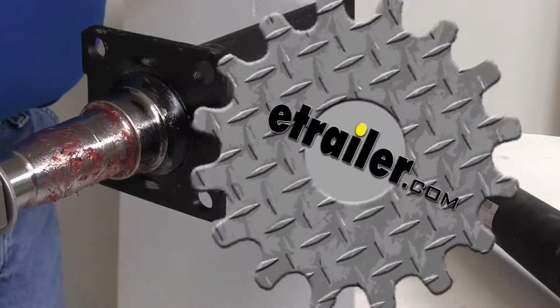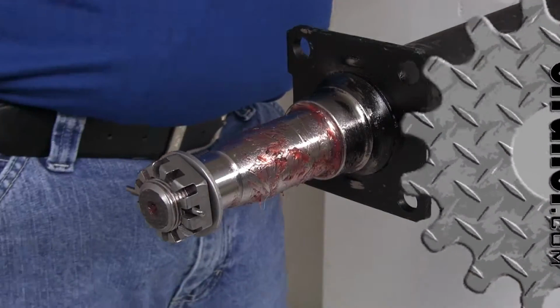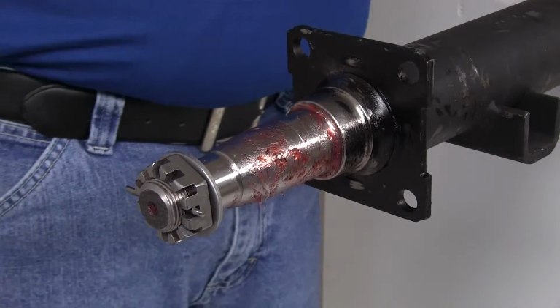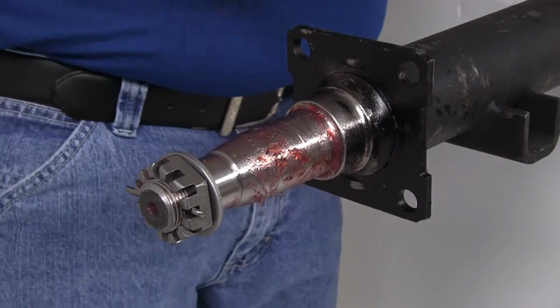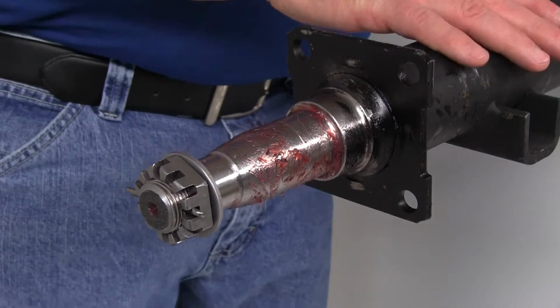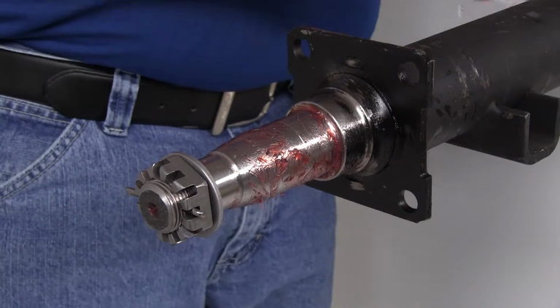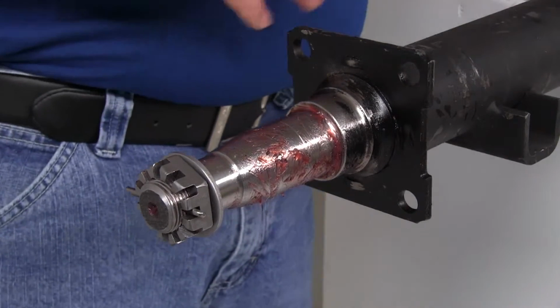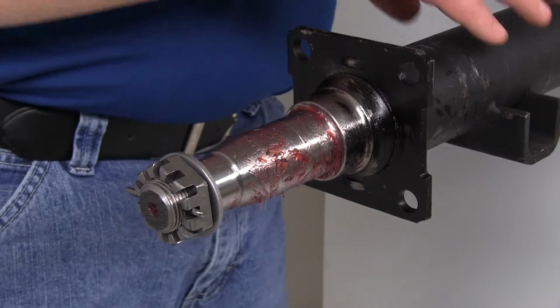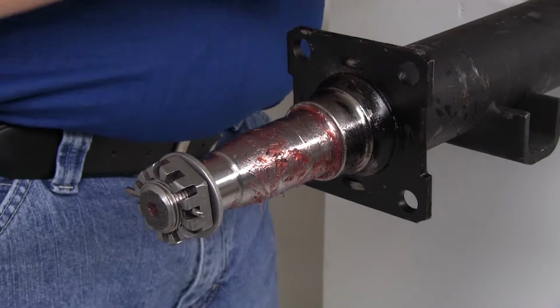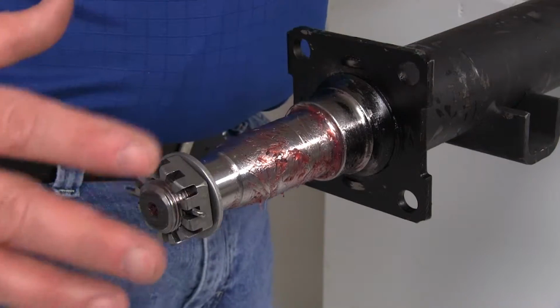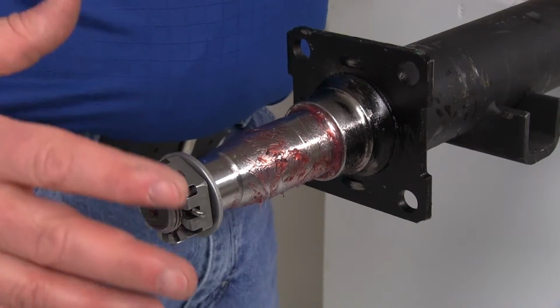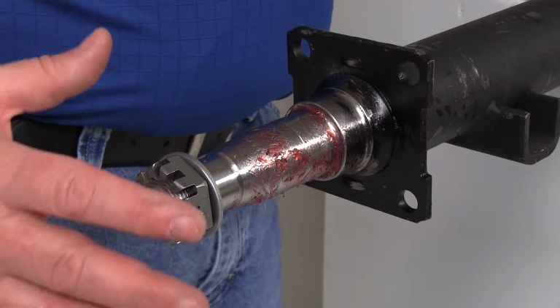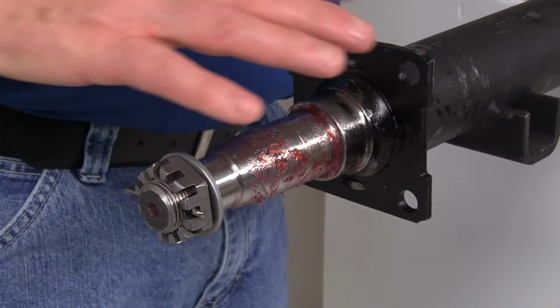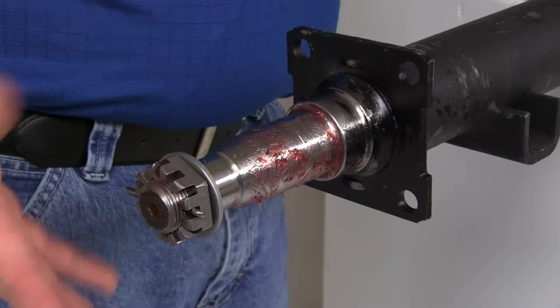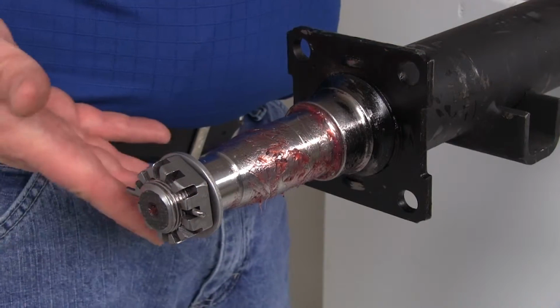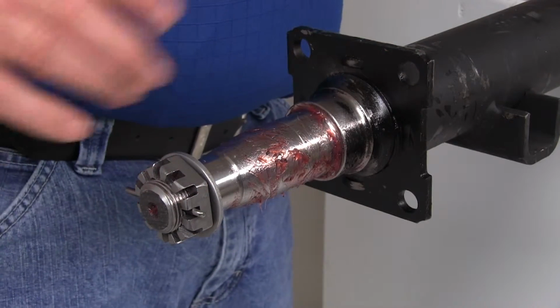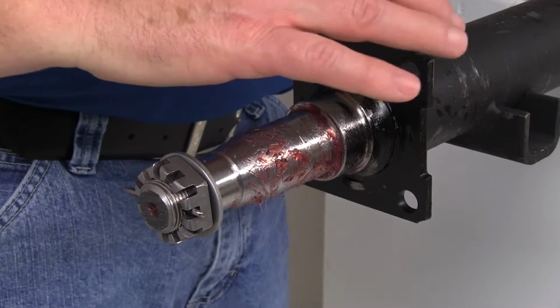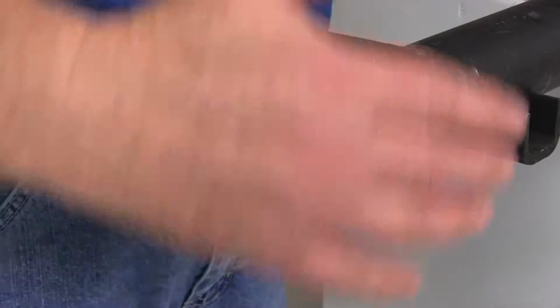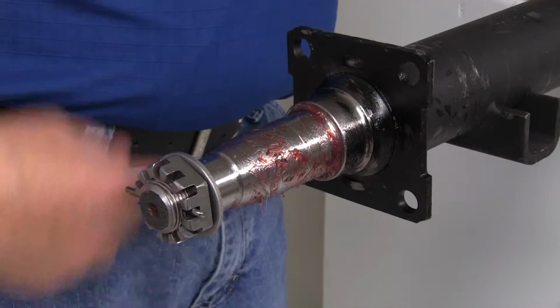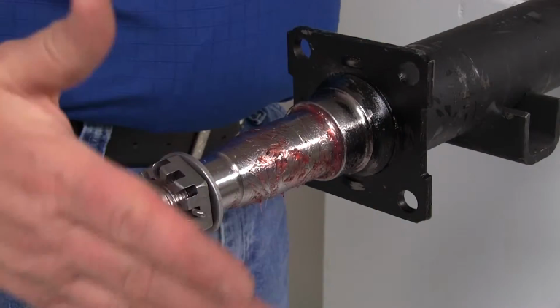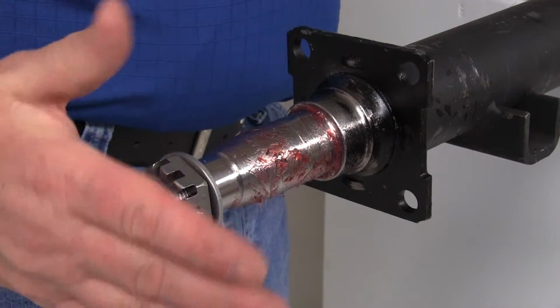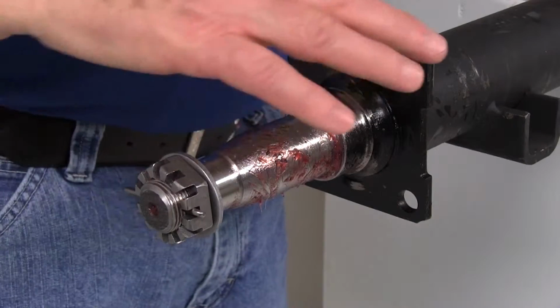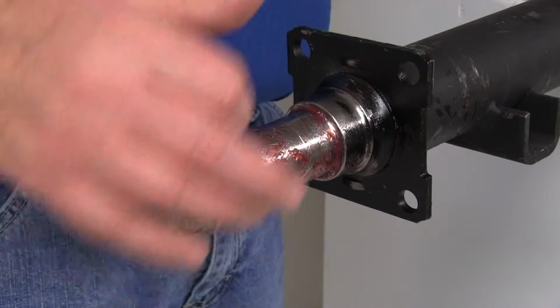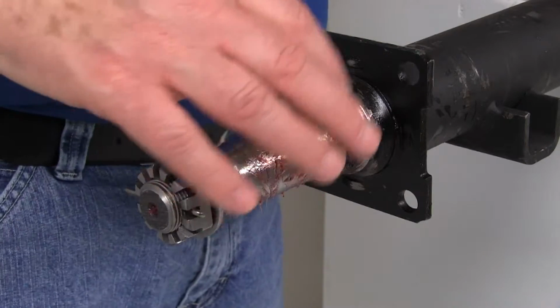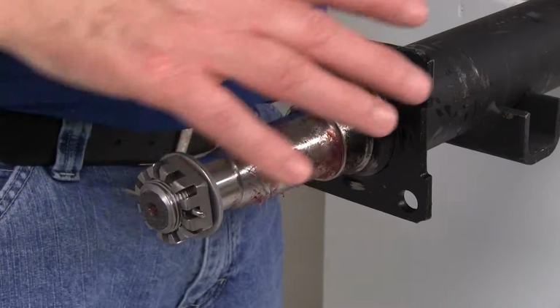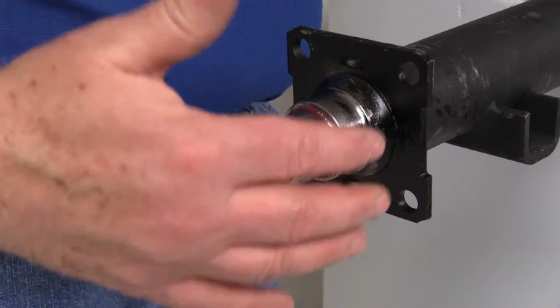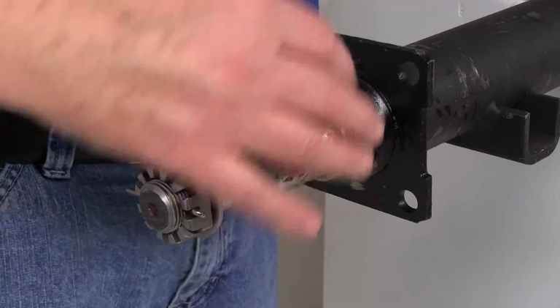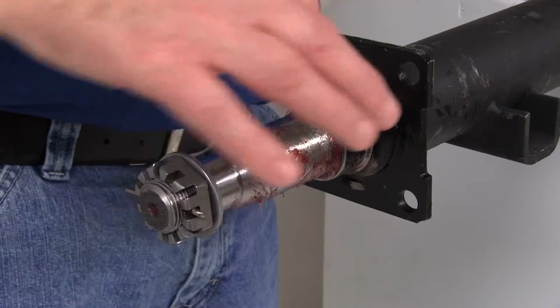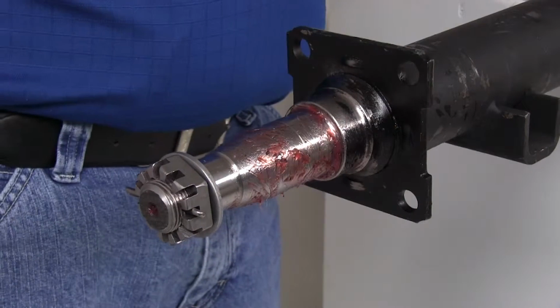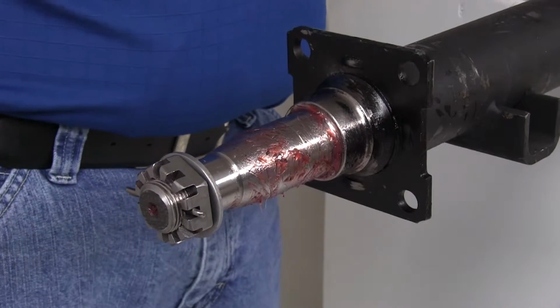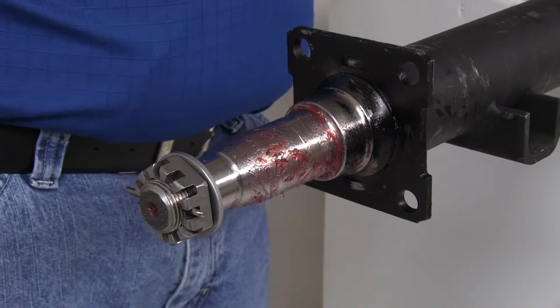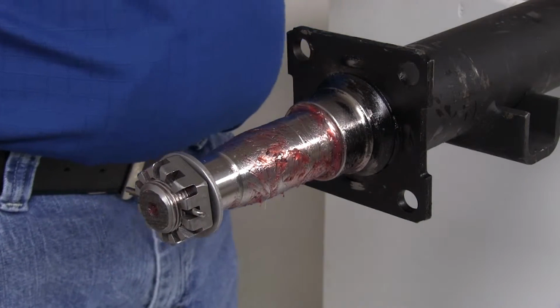To install the idler hub on your axle — we ship the axle and it'll come as shown here — it will have a tube on the end with grease inside to protect that spindle from getting any damage.